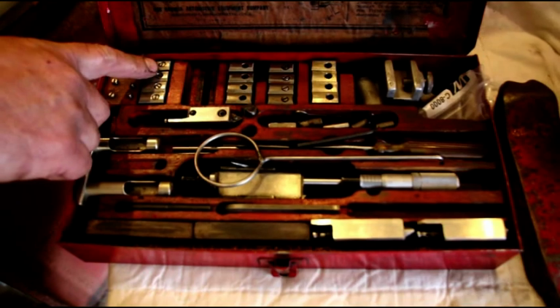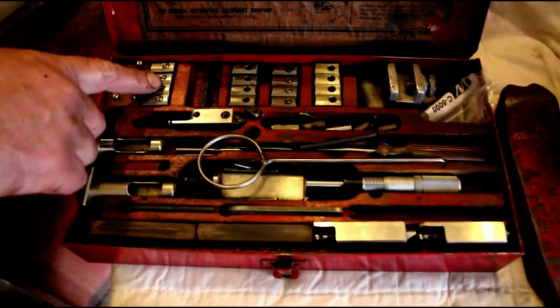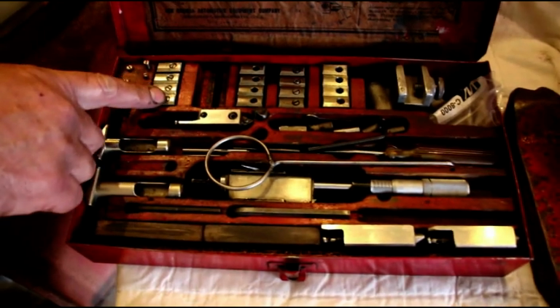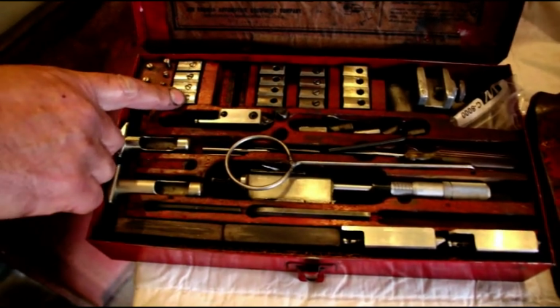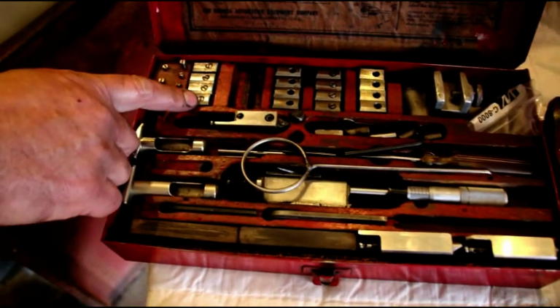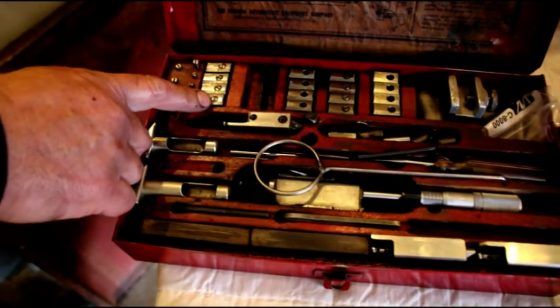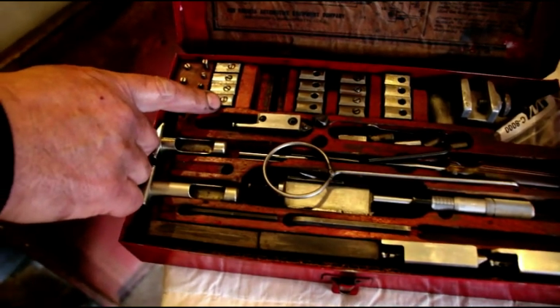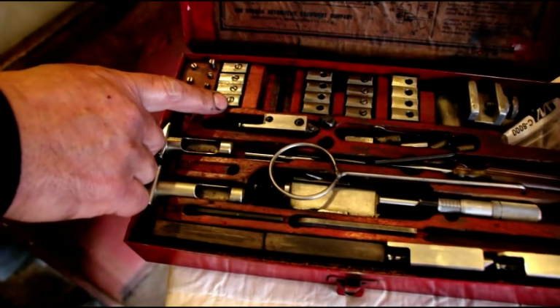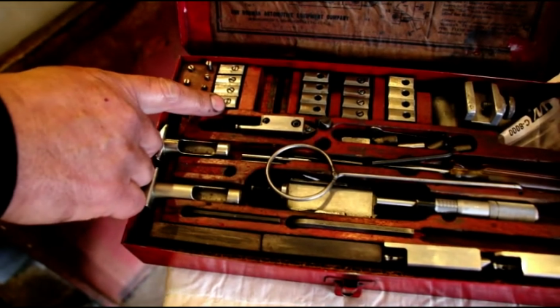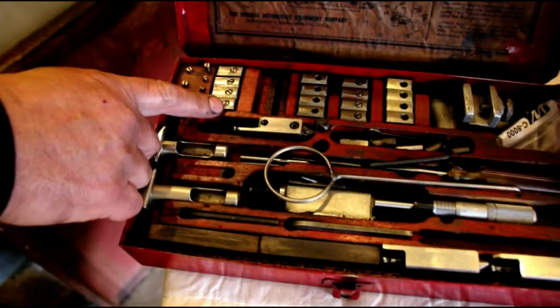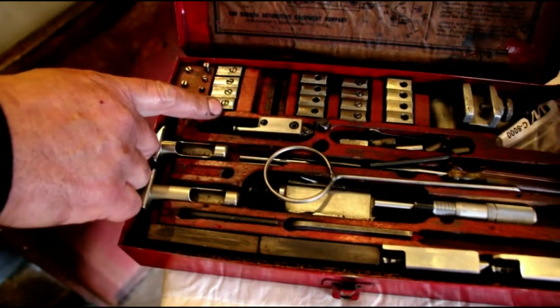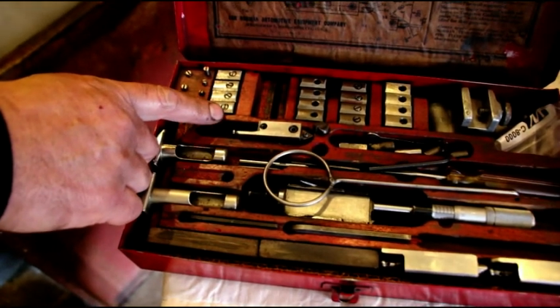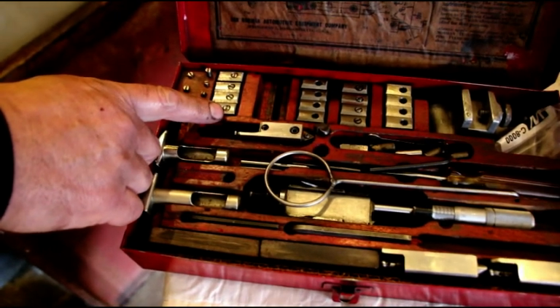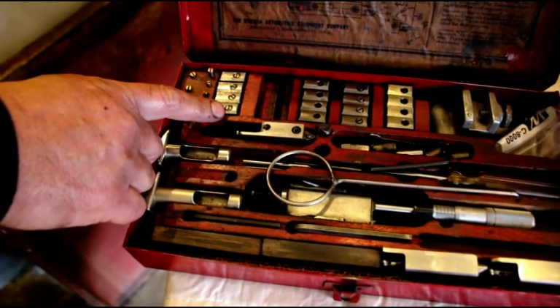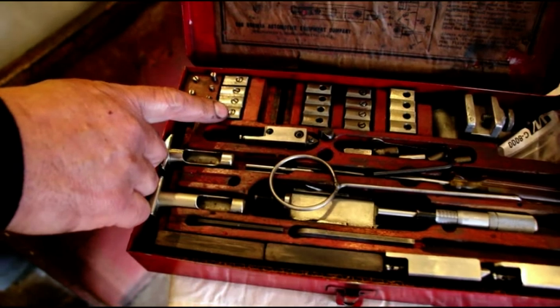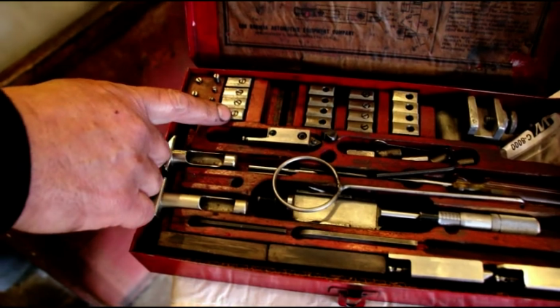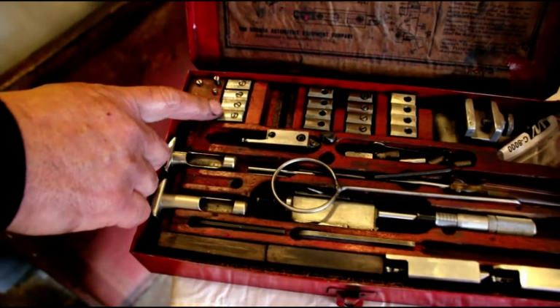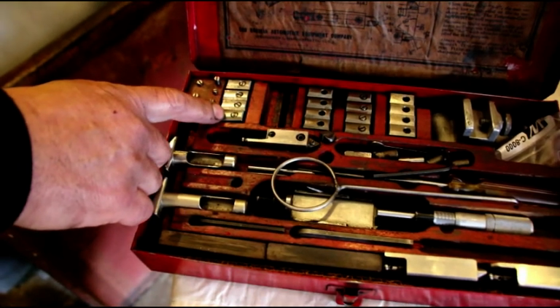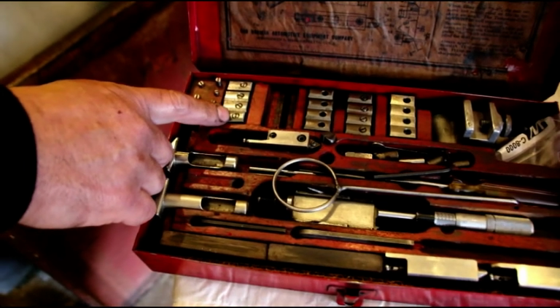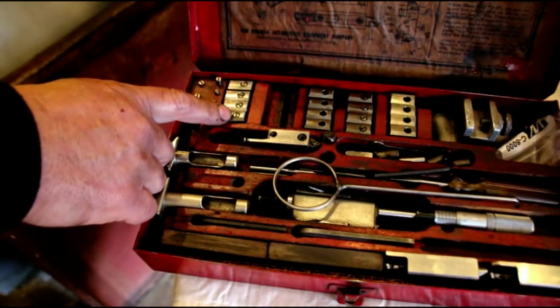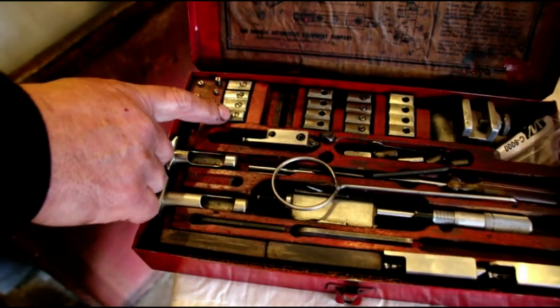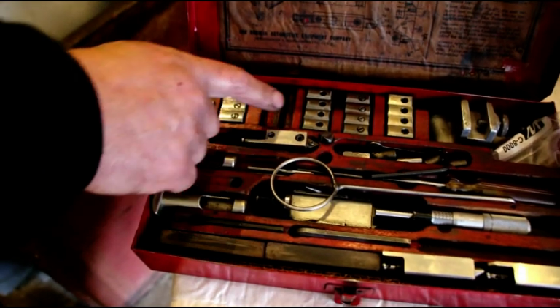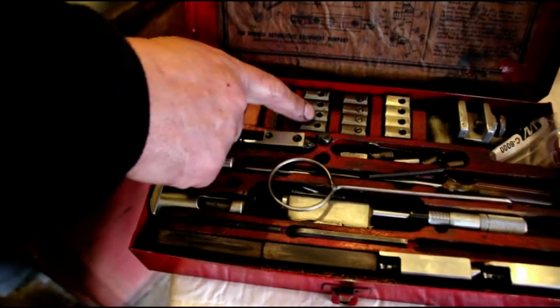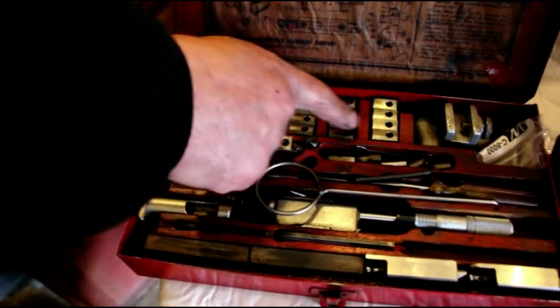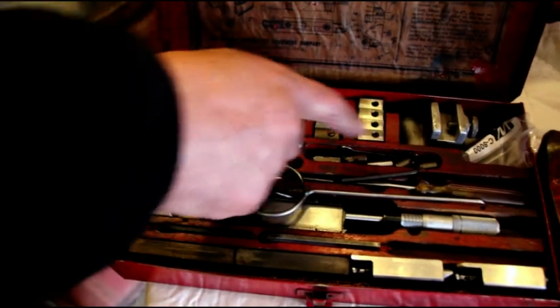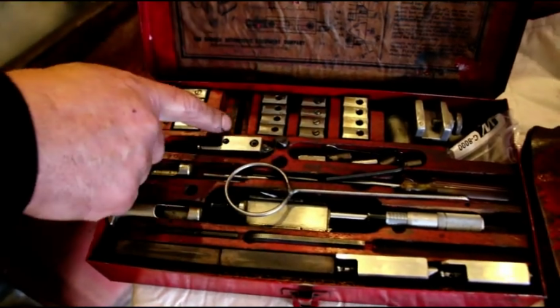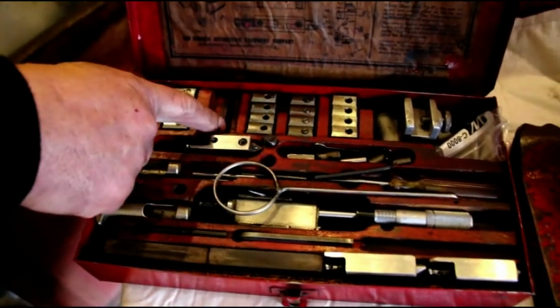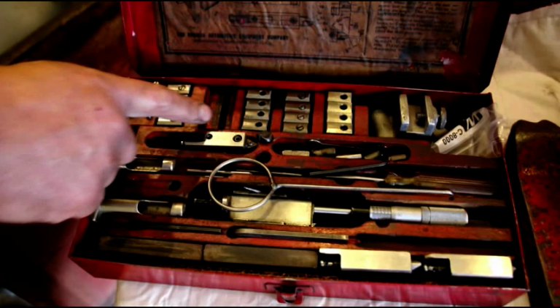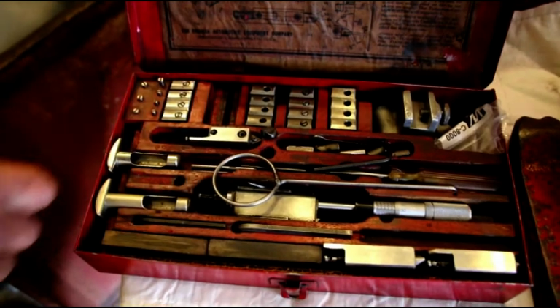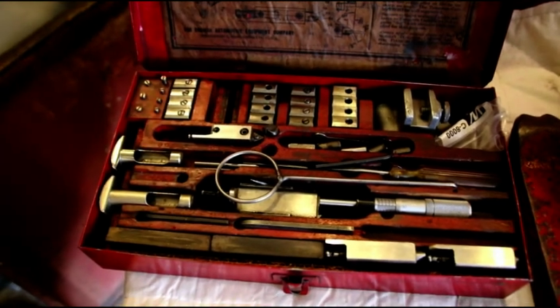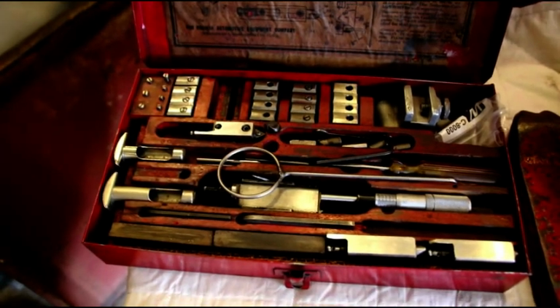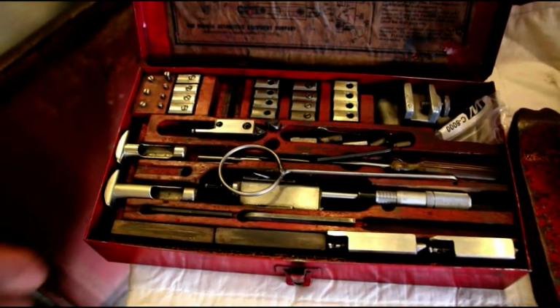These guys here are called cat's paws. This is what centers the bar going down. There's all different sizes — we're using the B's for this particular block.